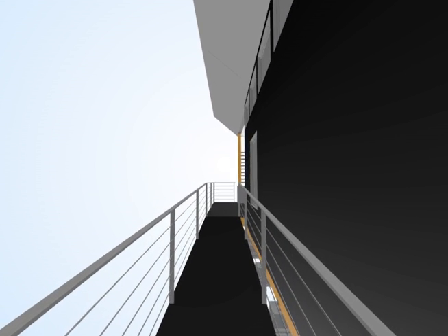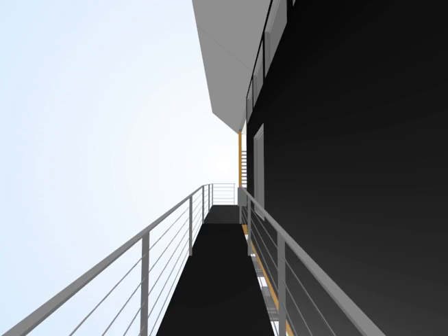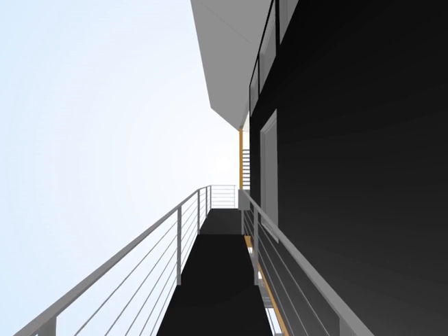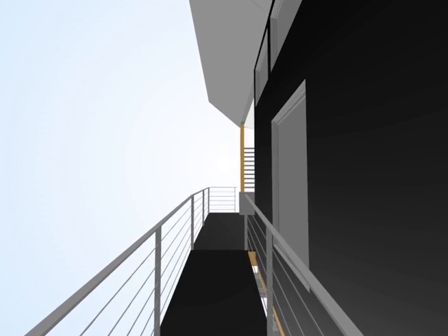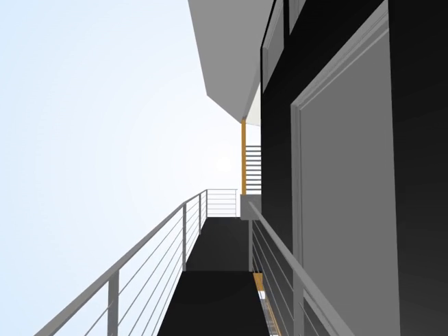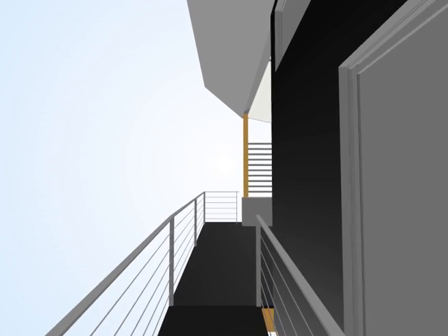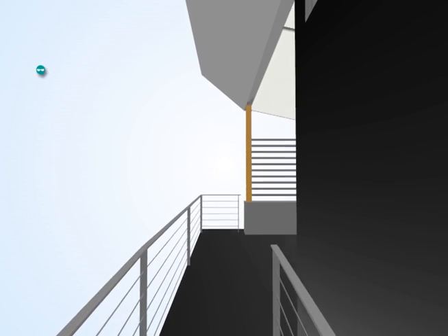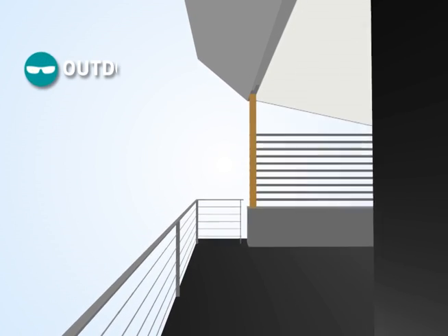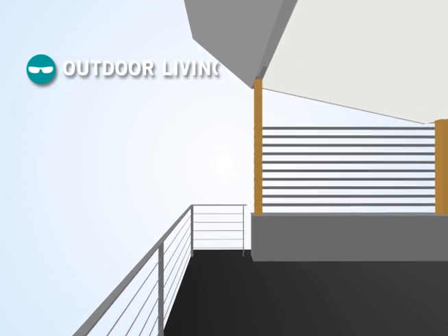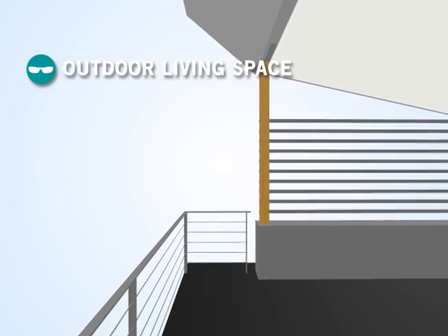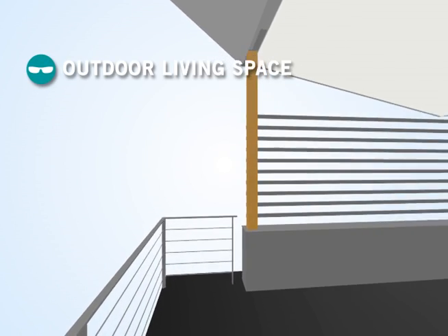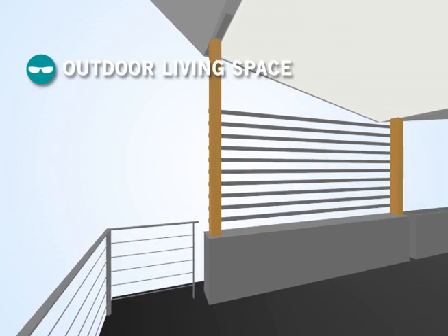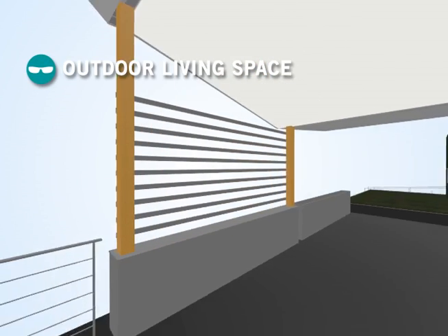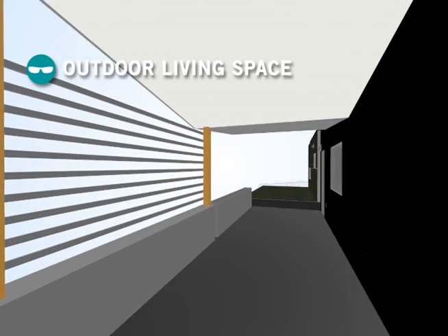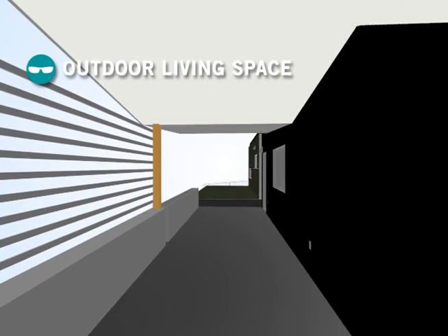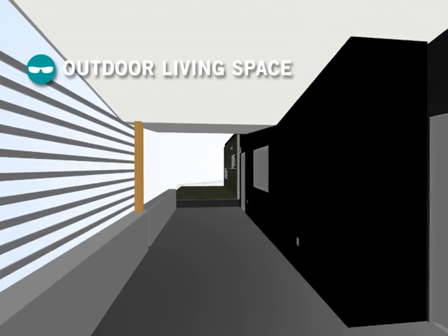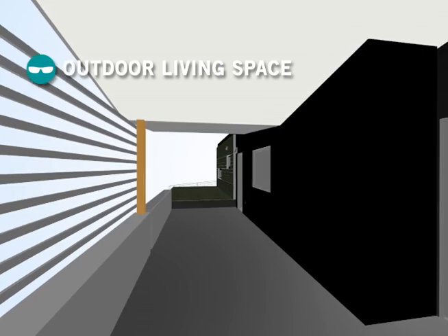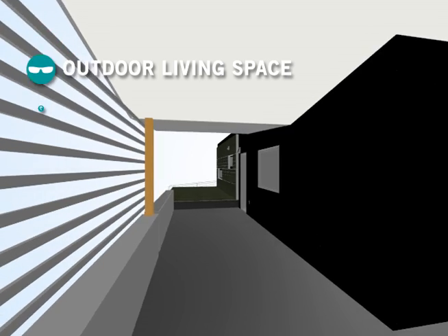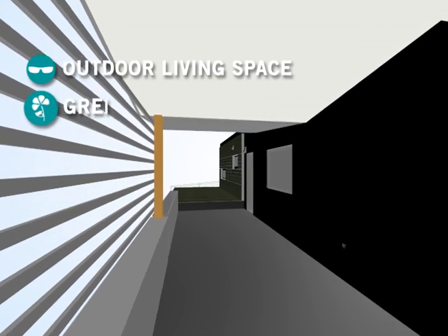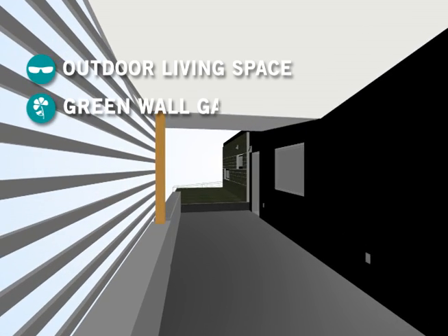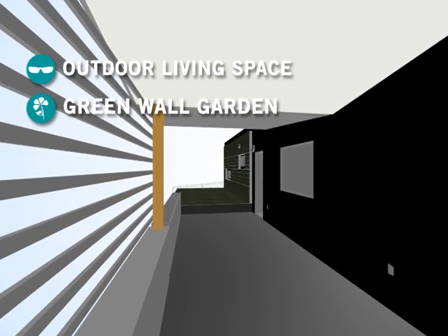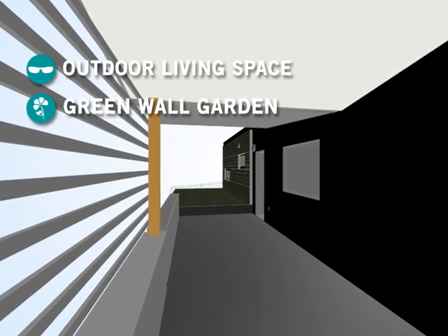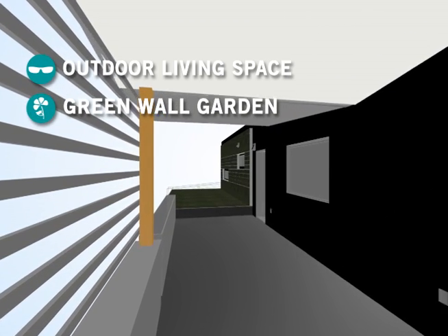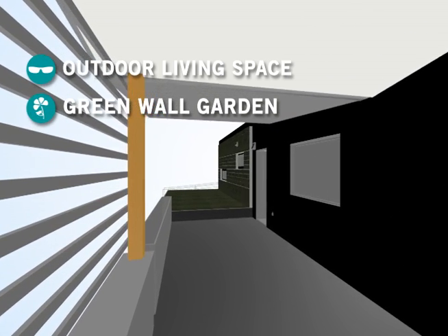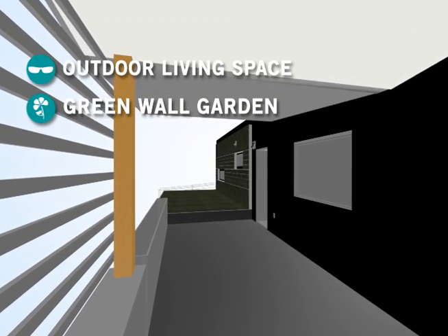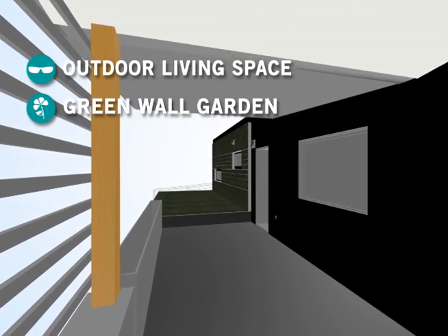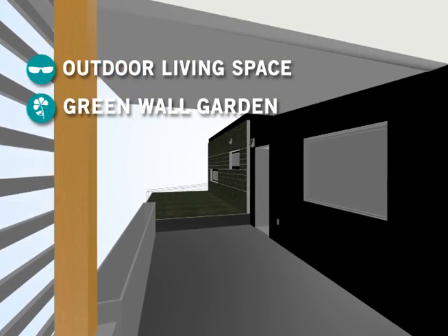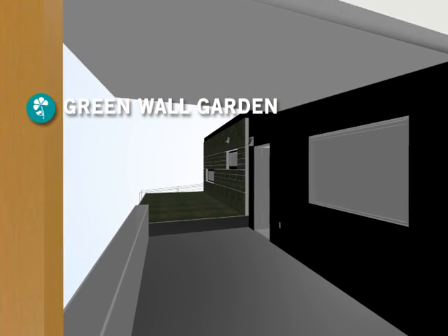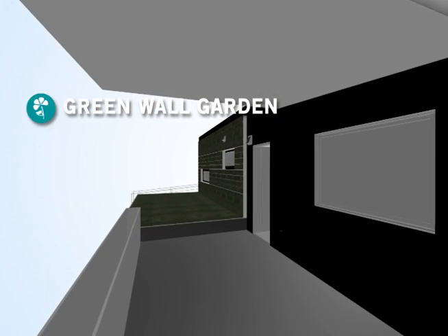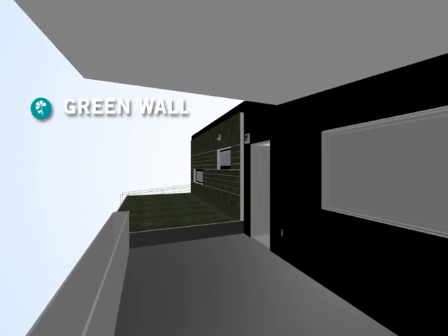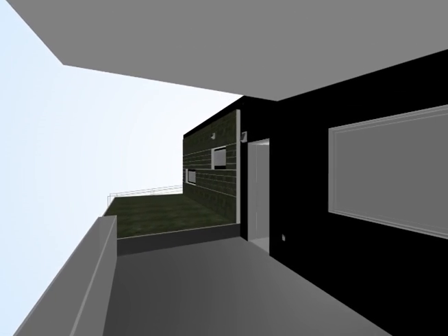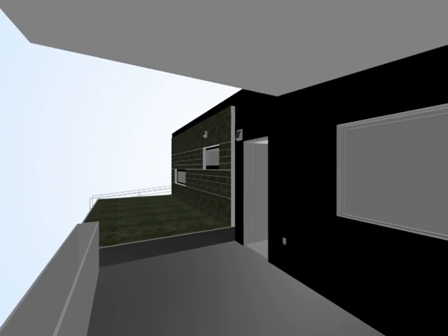Living outdoors is a central component to our house's design and use of space. The large roof overhang provides shading for the patio and allows for outdoor dining and entertainment.